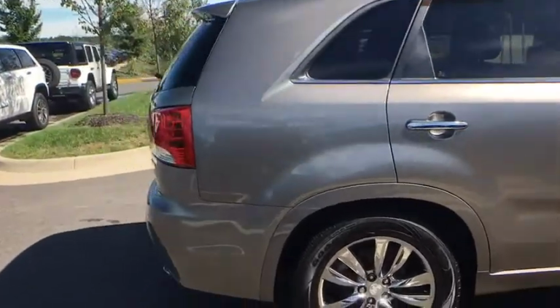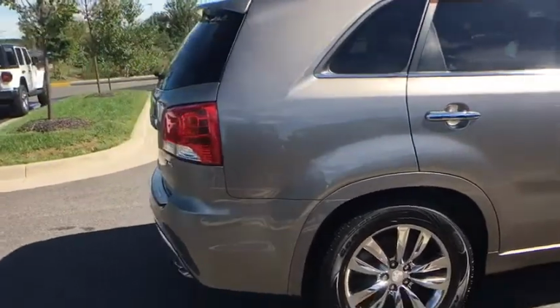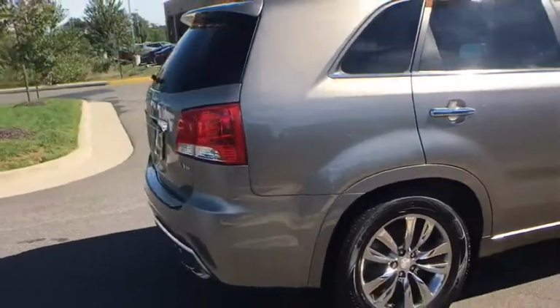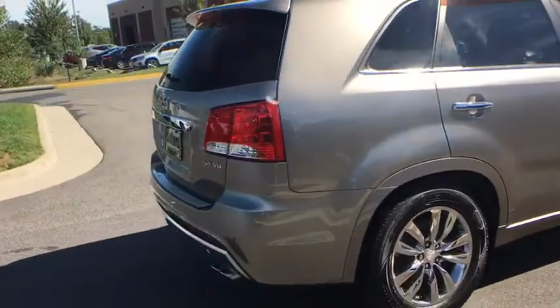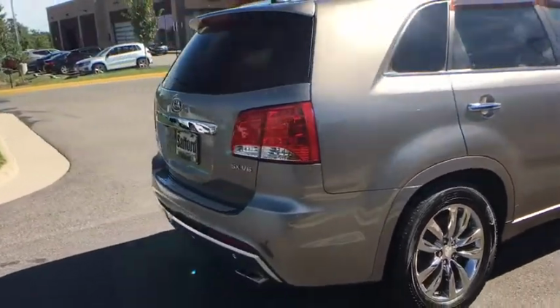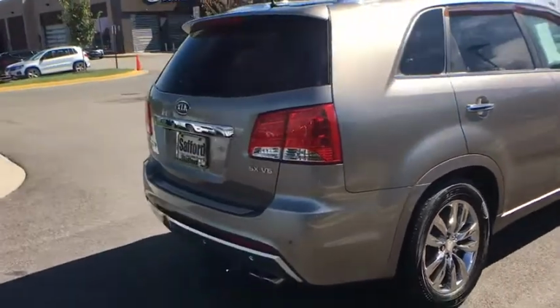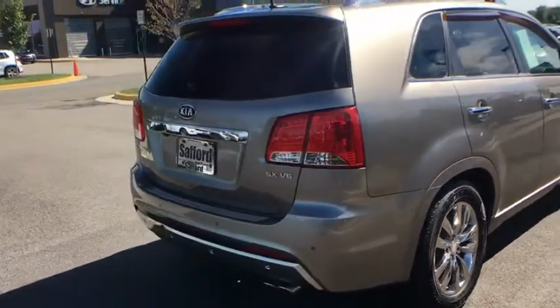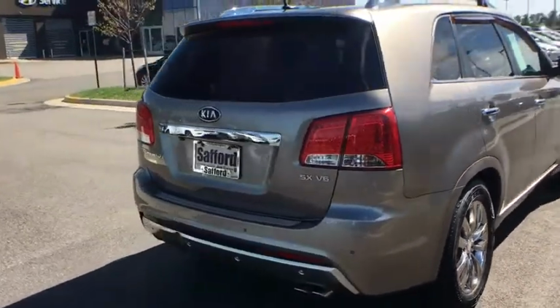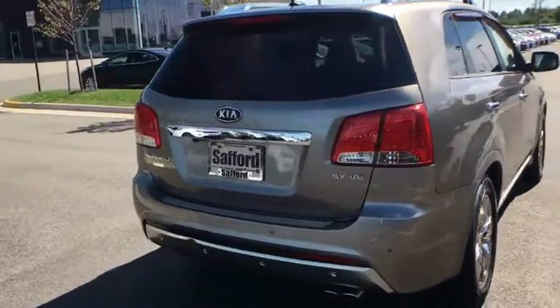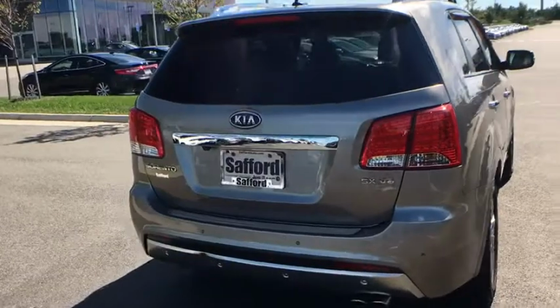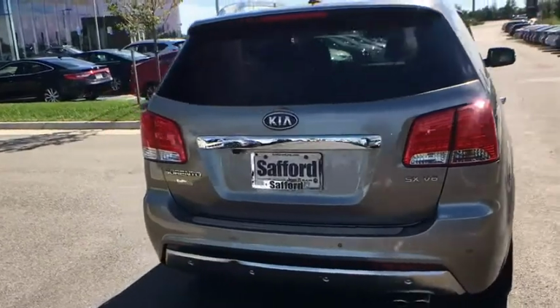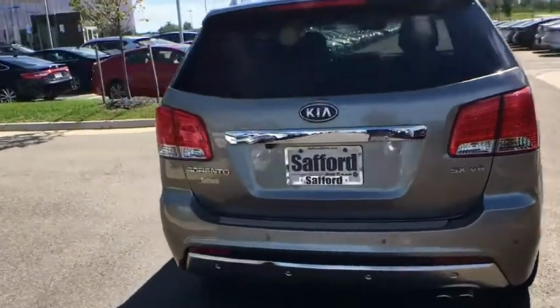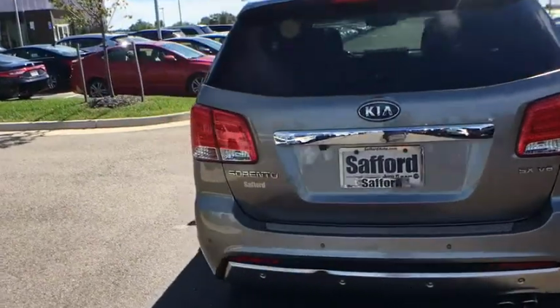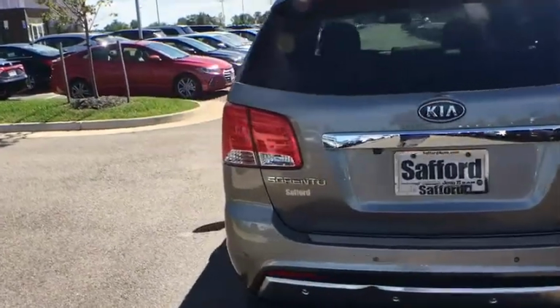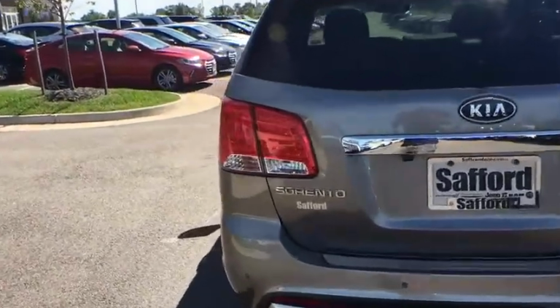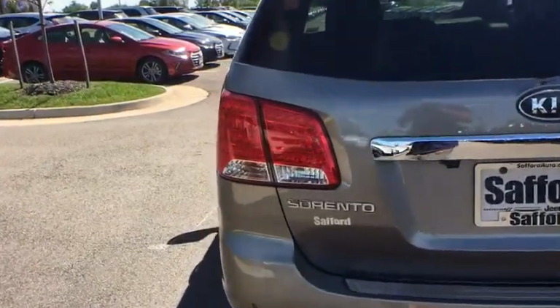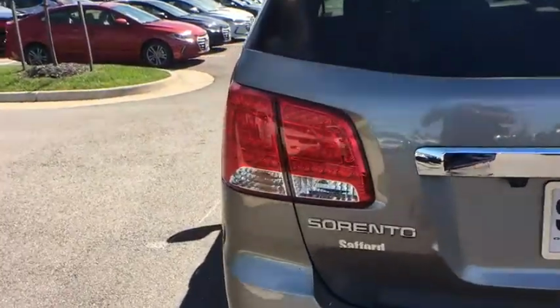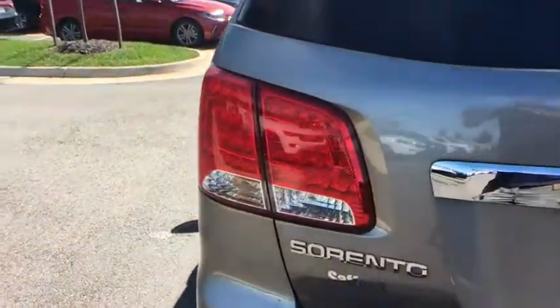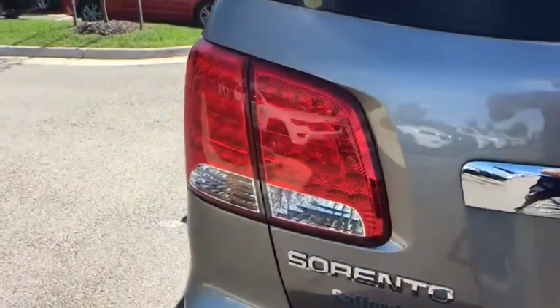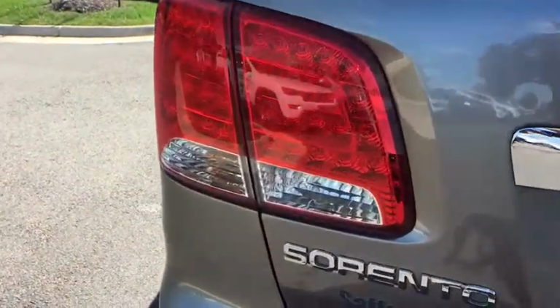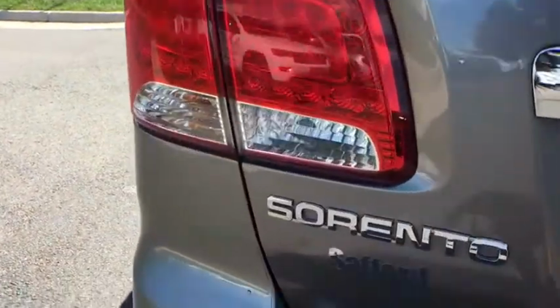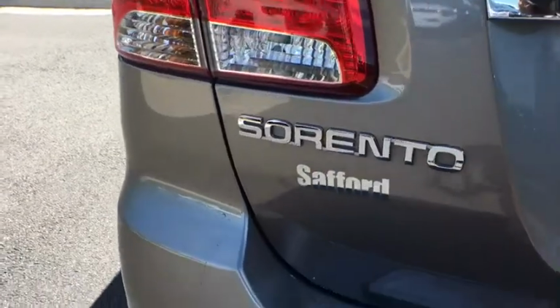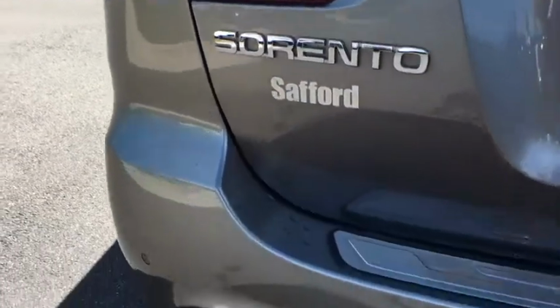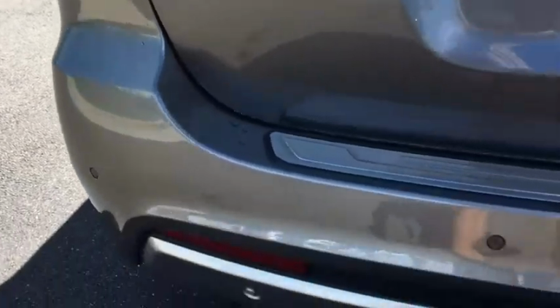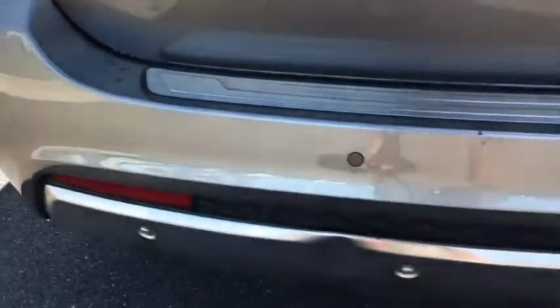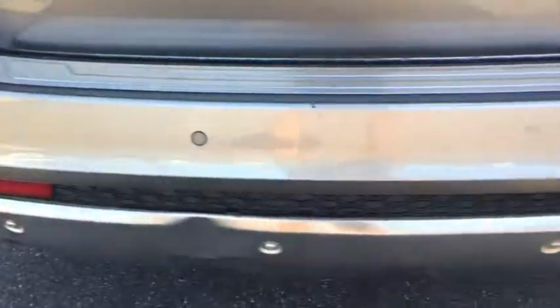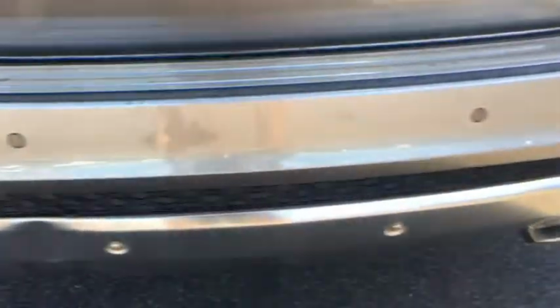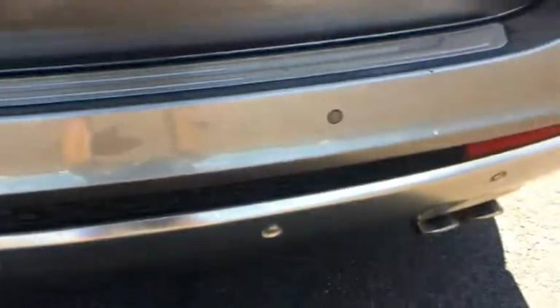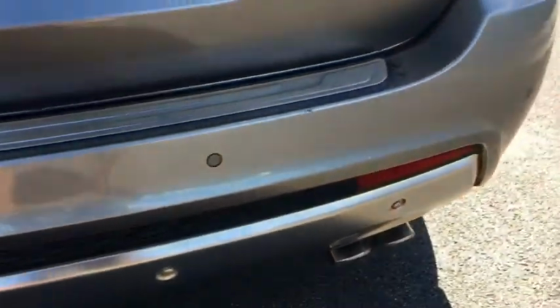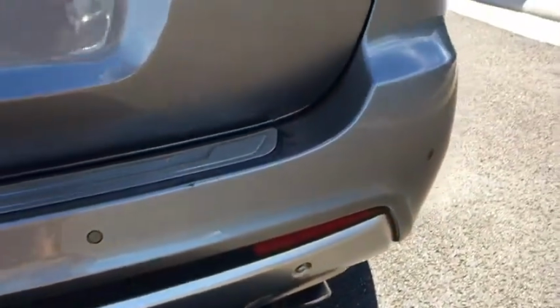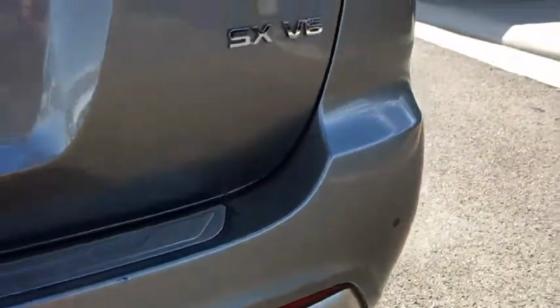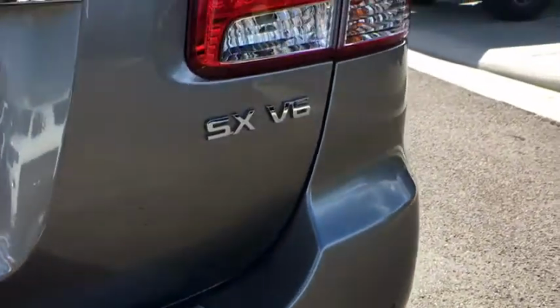Here are some of this vehicle's great options. Power passenger seat. Auto dimming rear view mirror. Front wheel drive. Auto on headlights. Rear window defroster. Fog lamps. Infinity sound system. Trip computer. Power door locks.